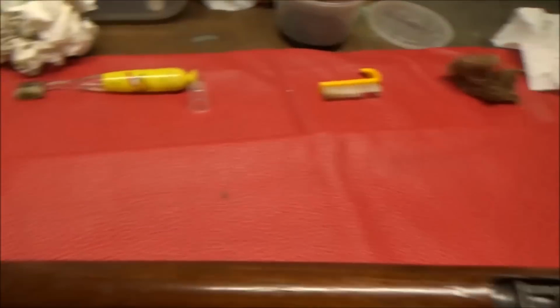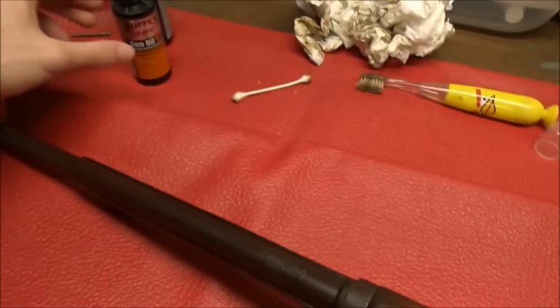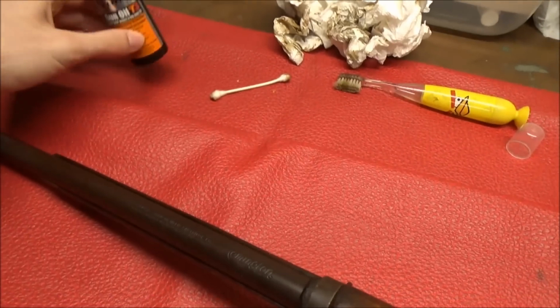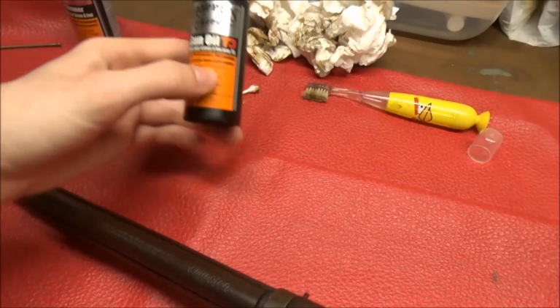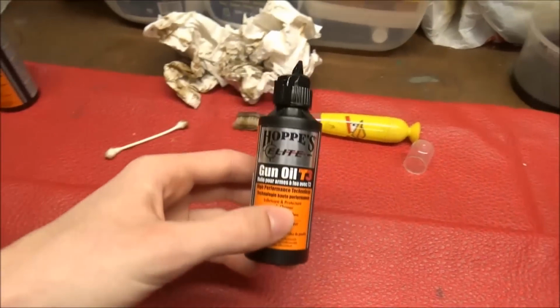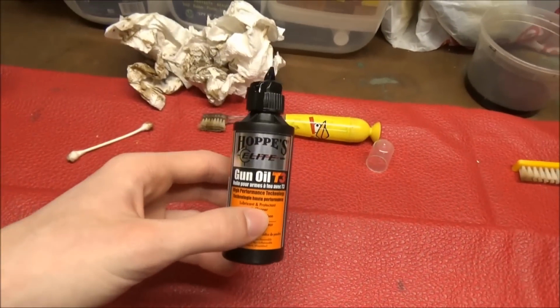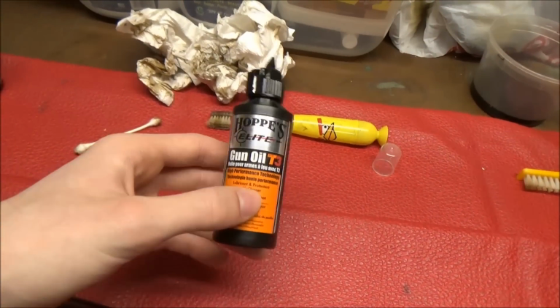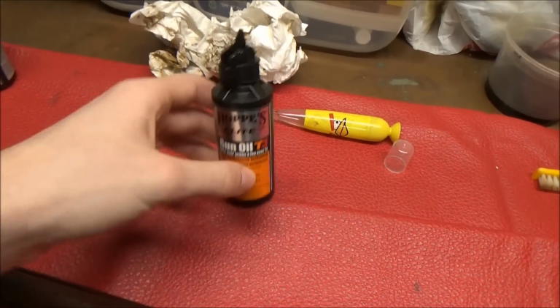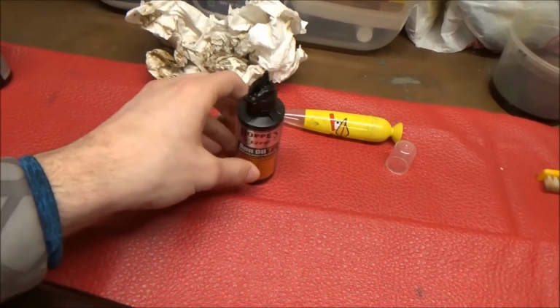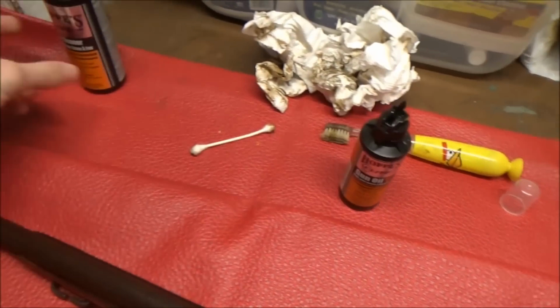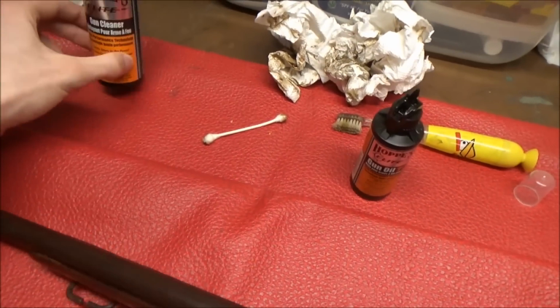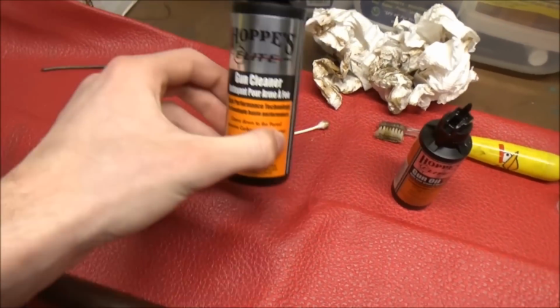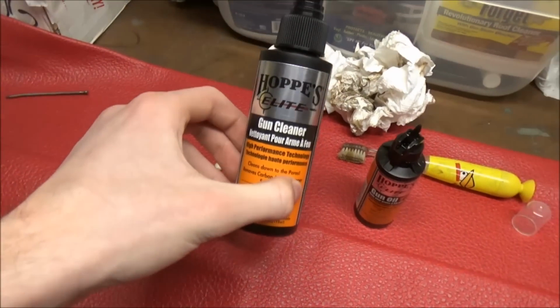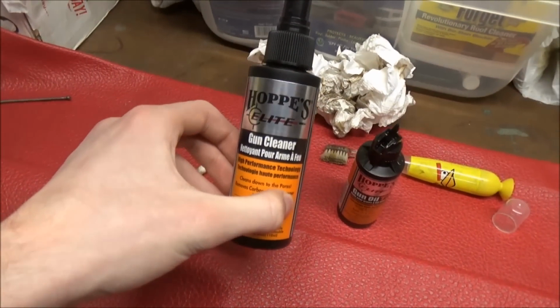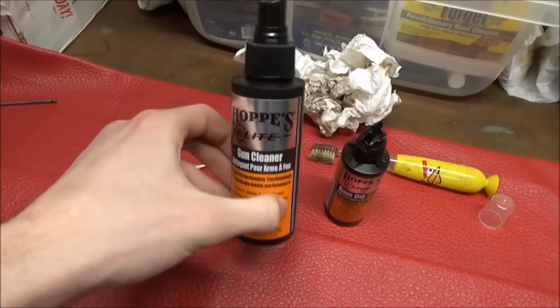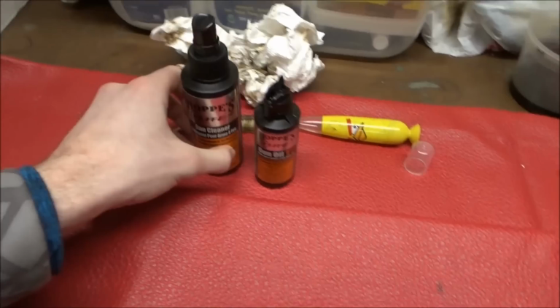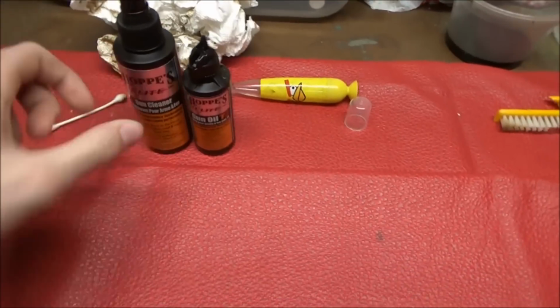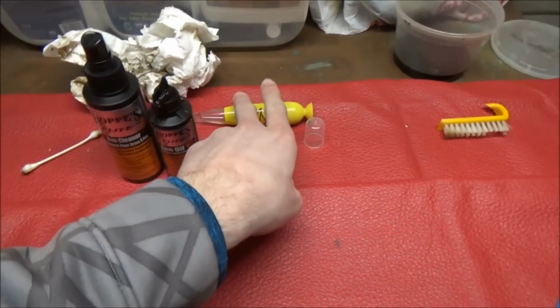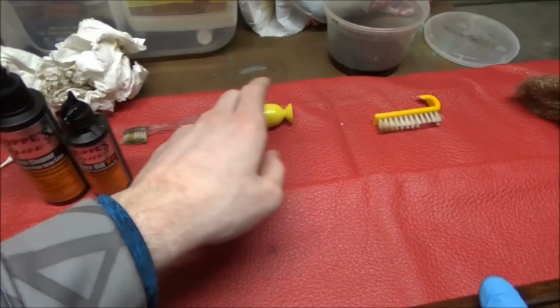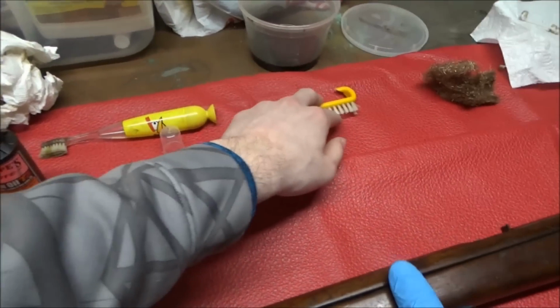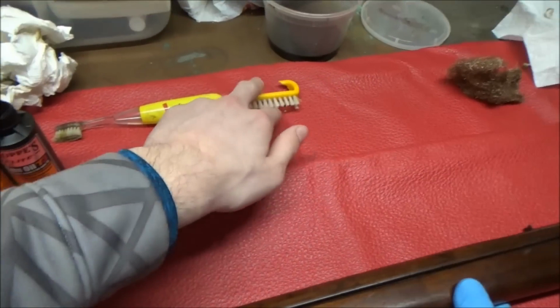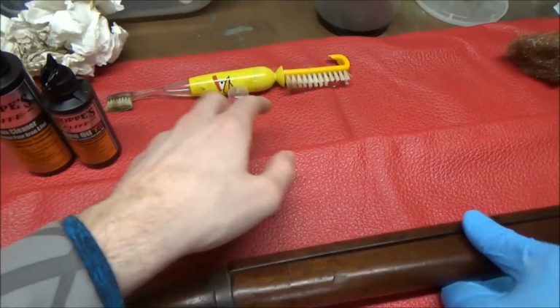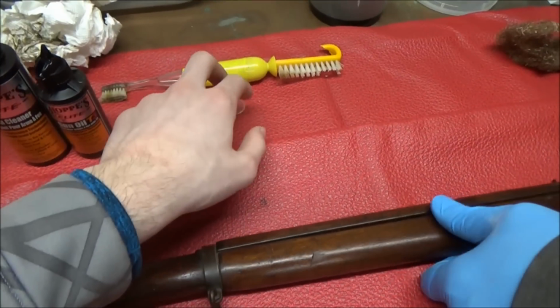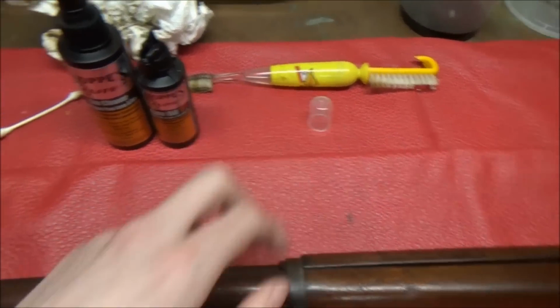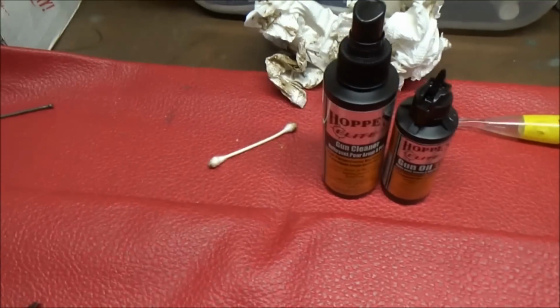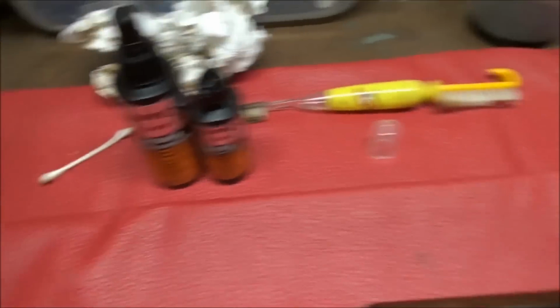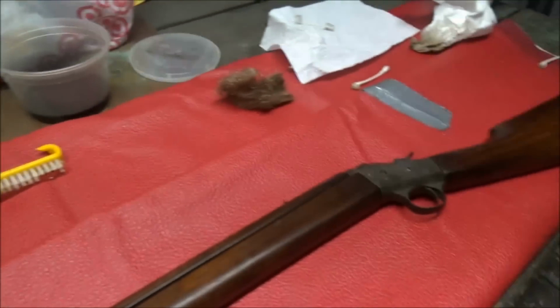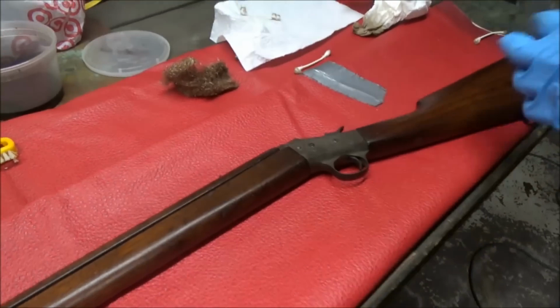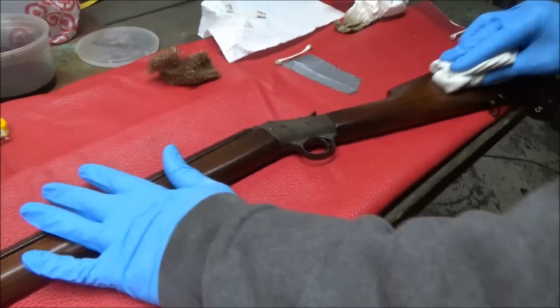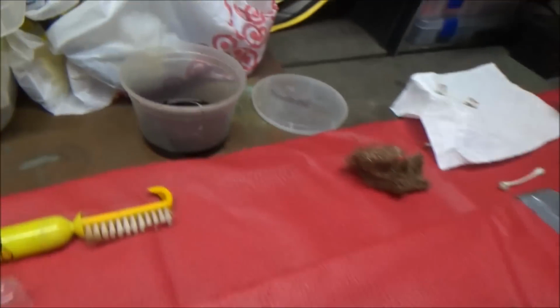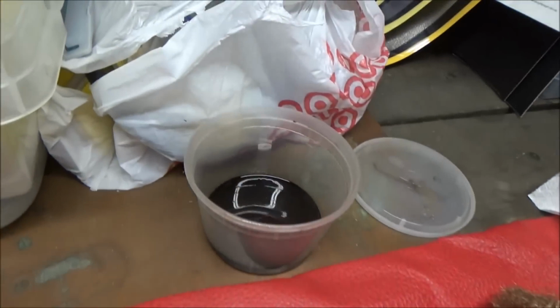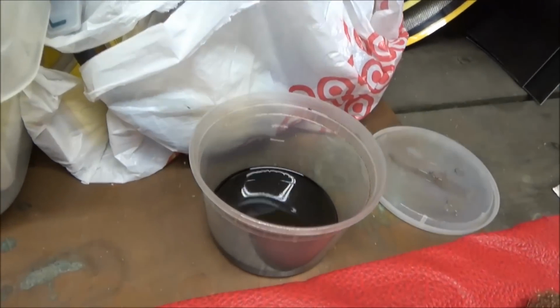All we used: a little bit of gun oil, a little bit of gun cleaner, a toothbrush, another little brush, Q-tips, paper towels, and this wood restorer.